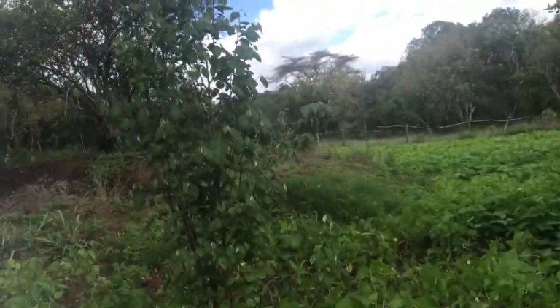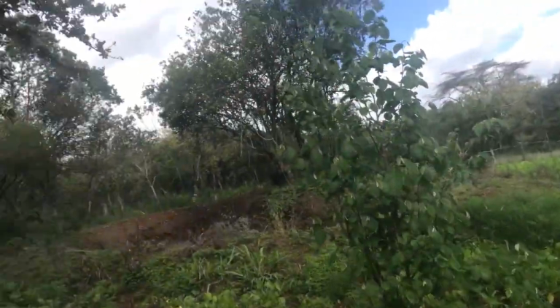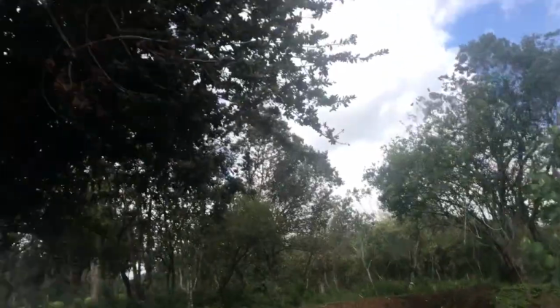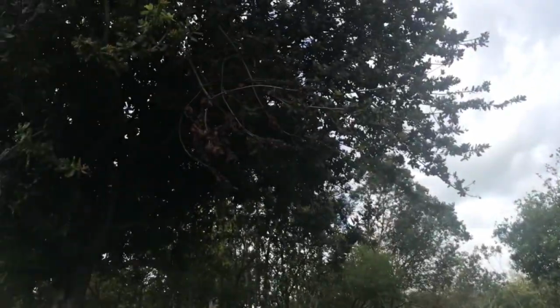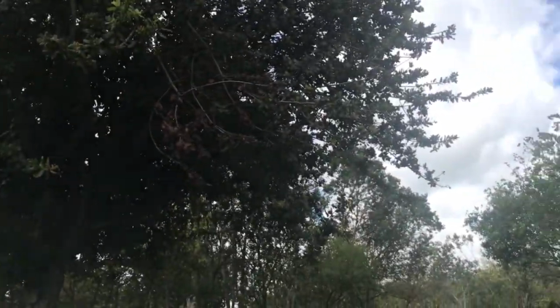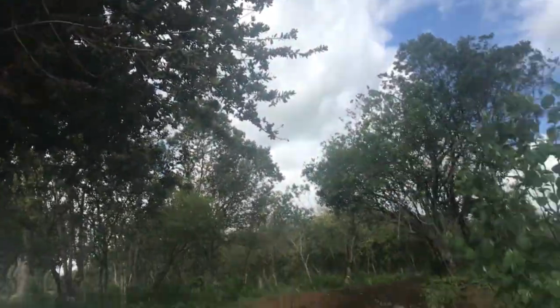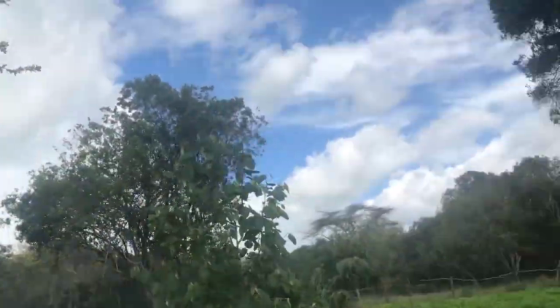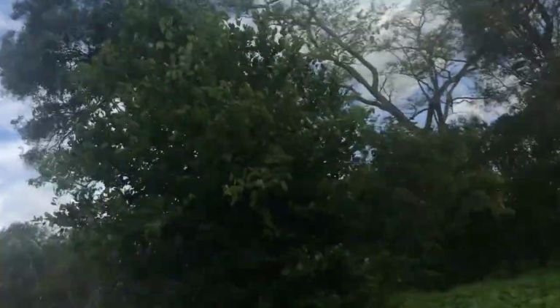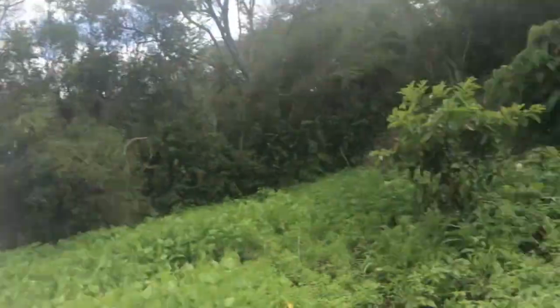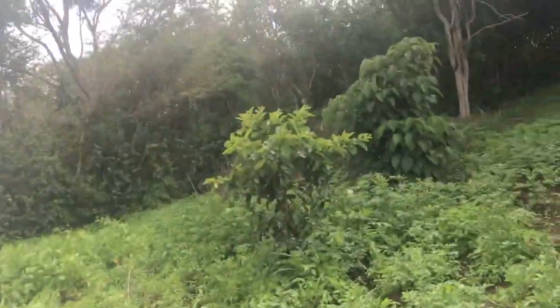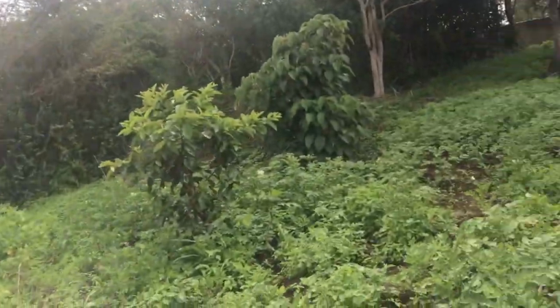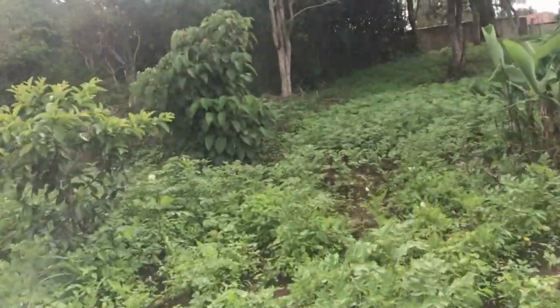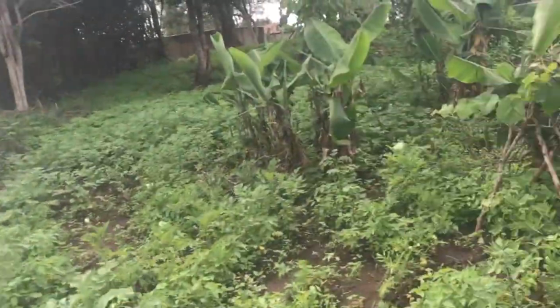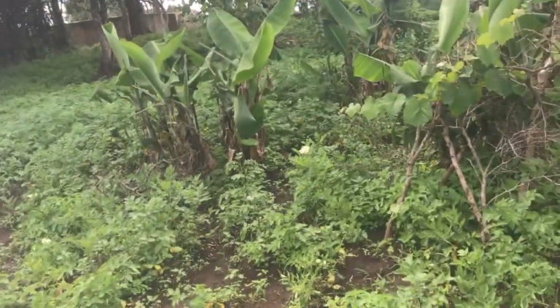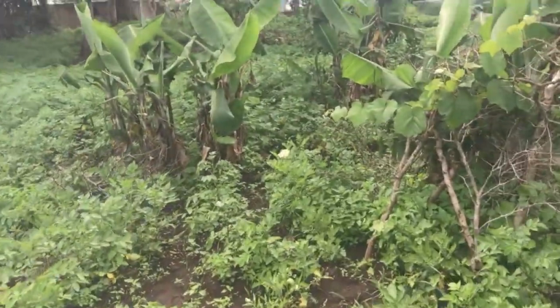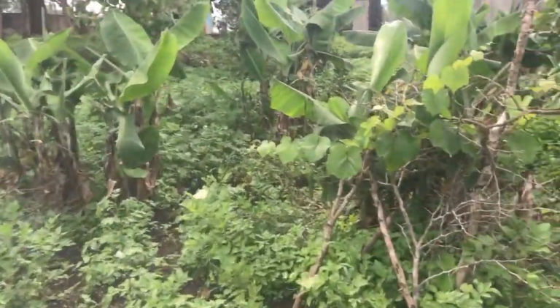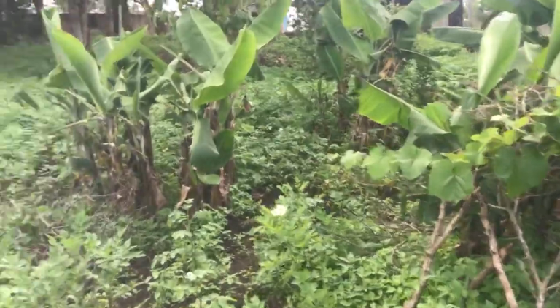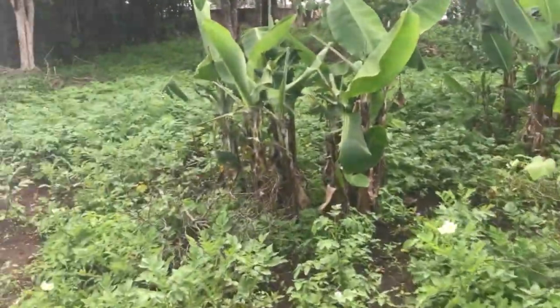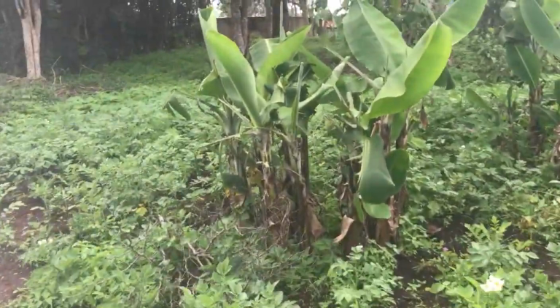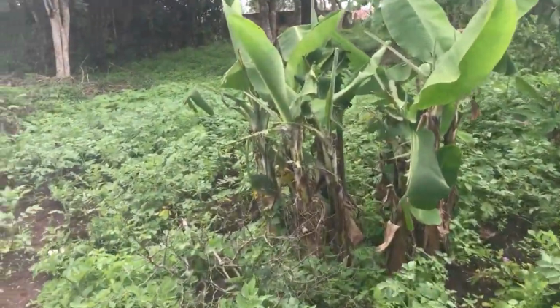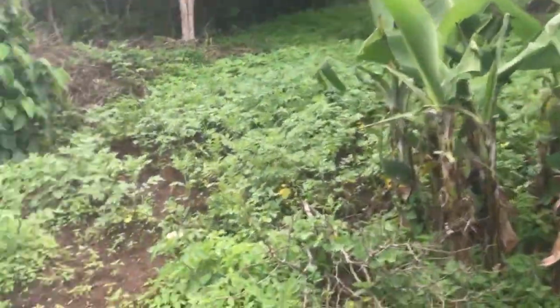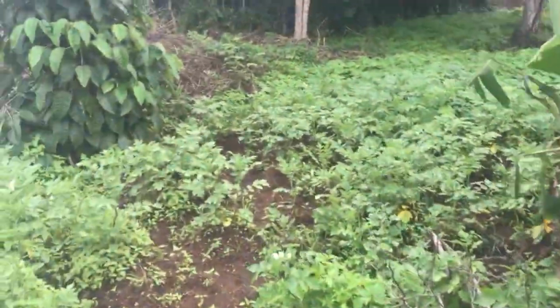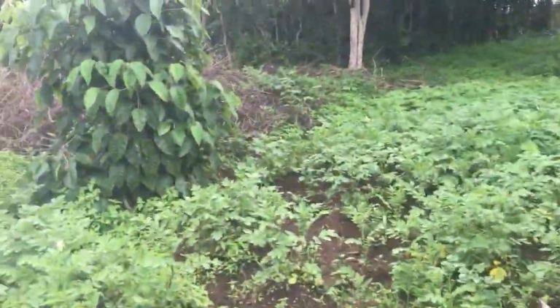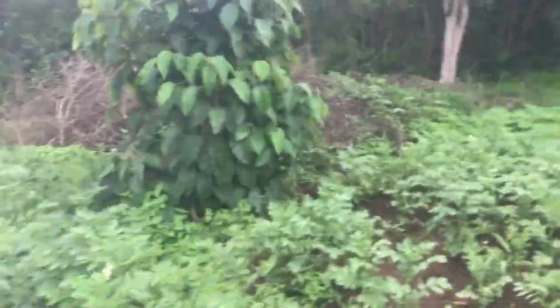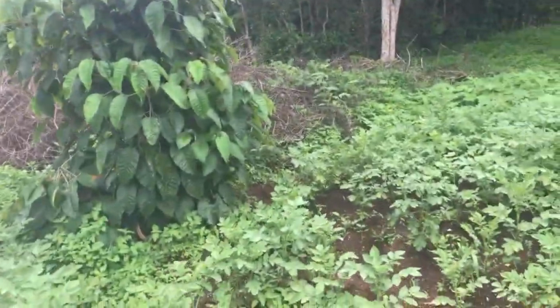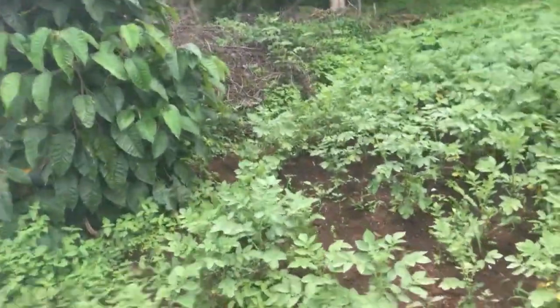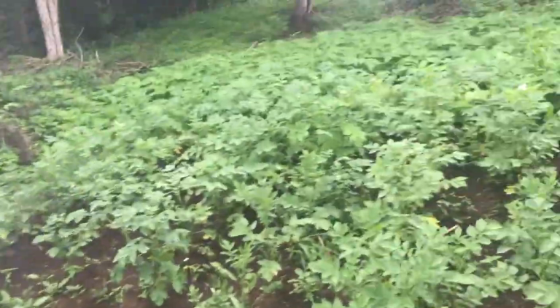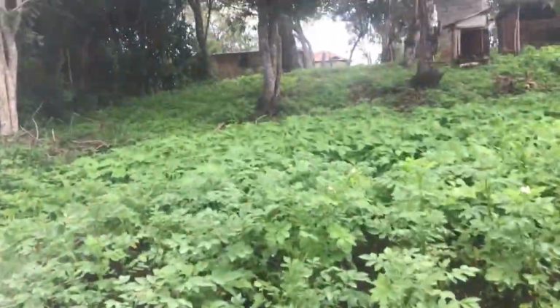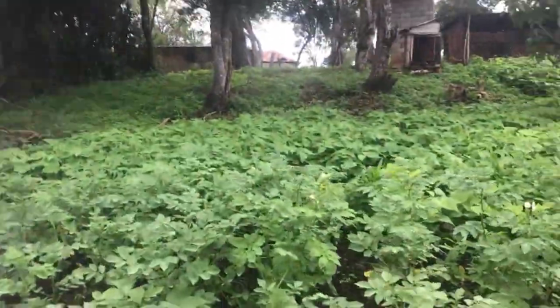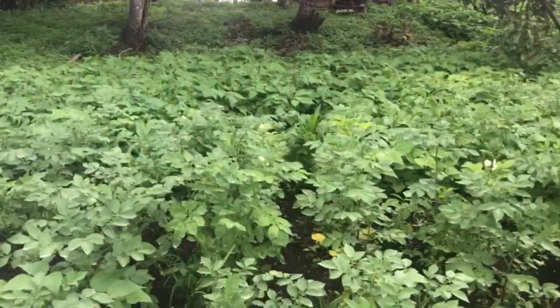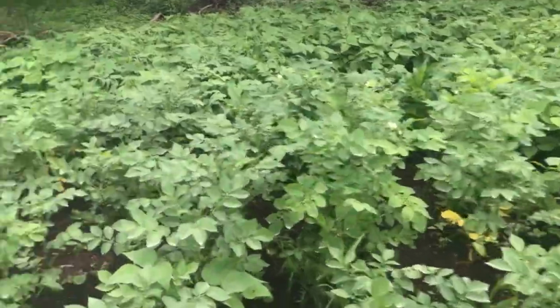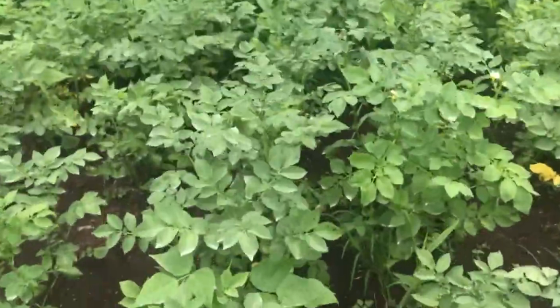As you can see, the area is jungle-like. We have some indigenous plants; most of it was not cleared until this entry, but that's how it is.